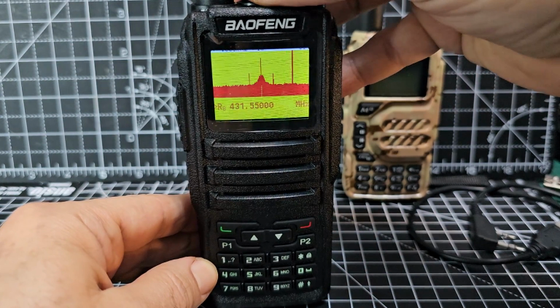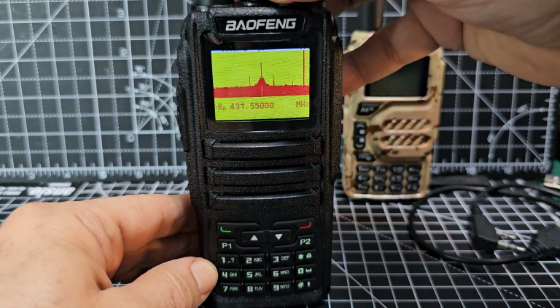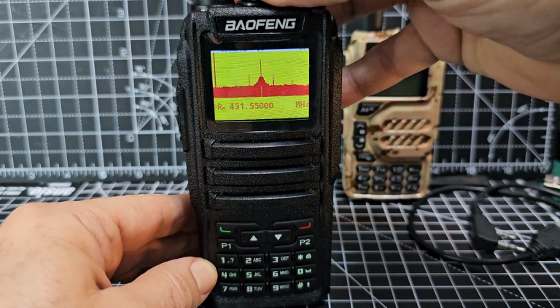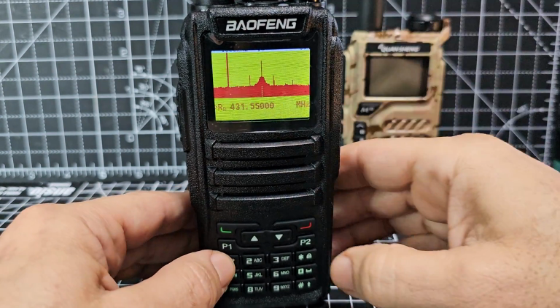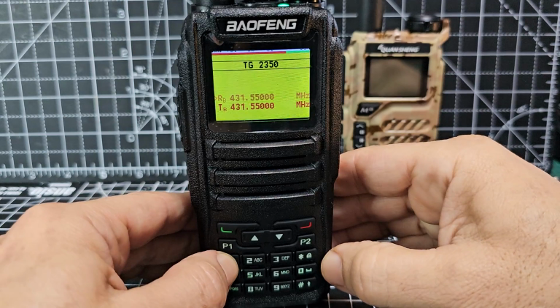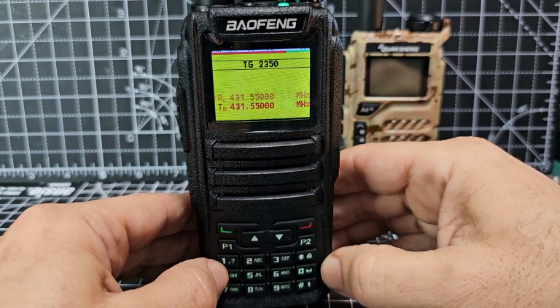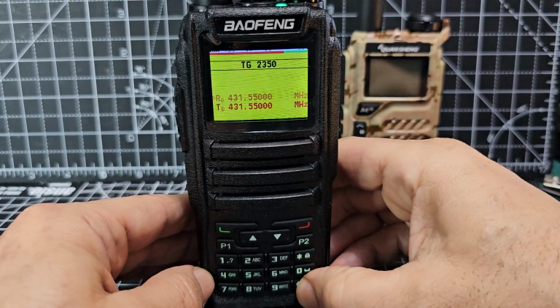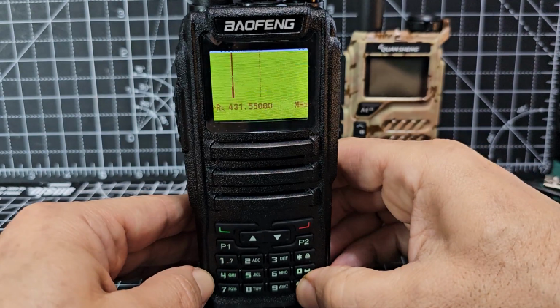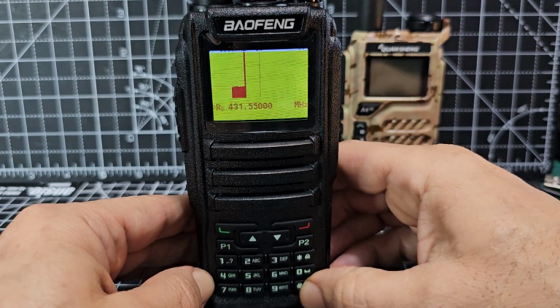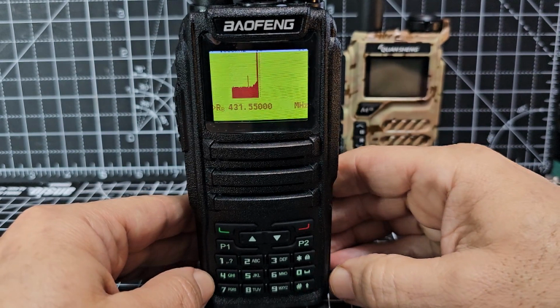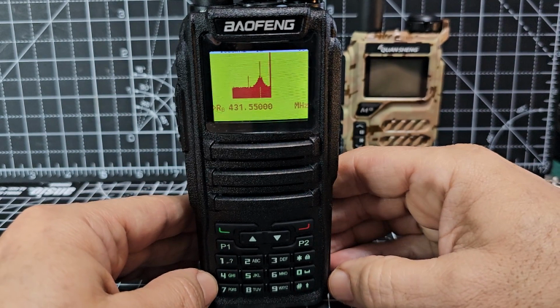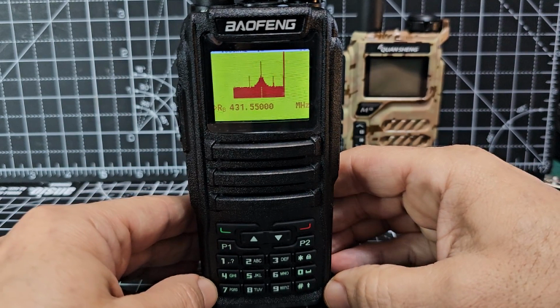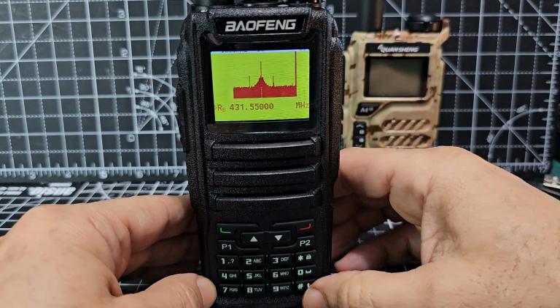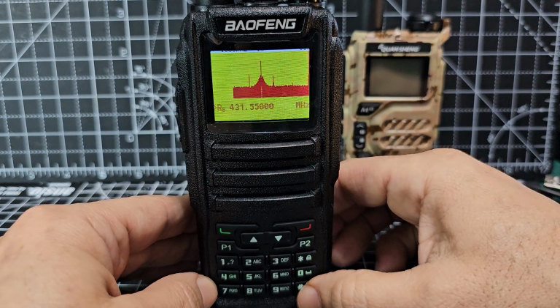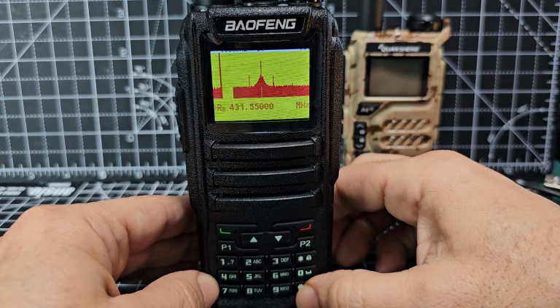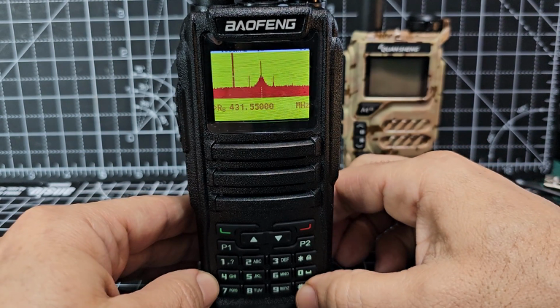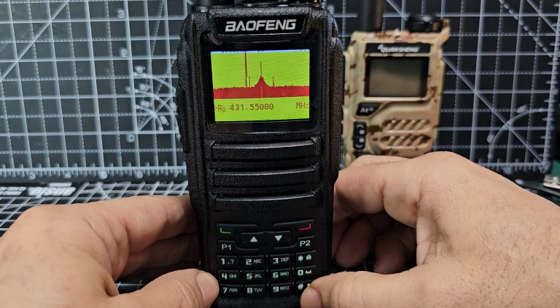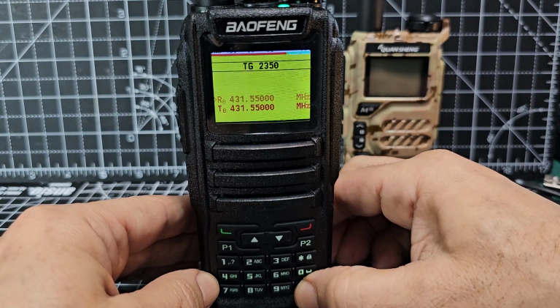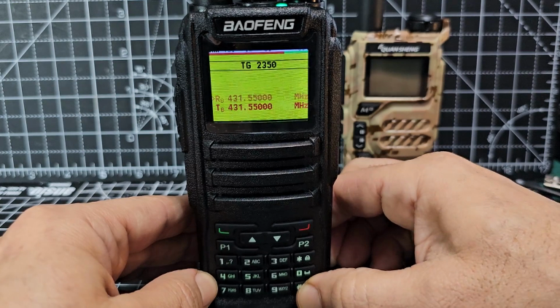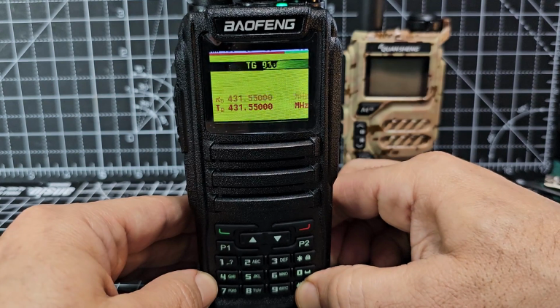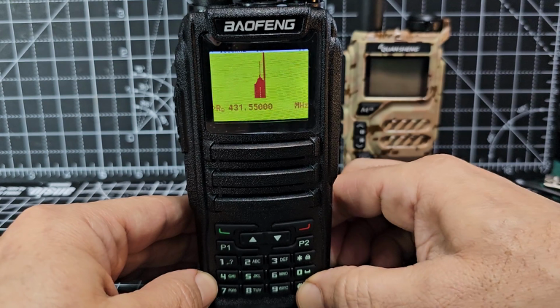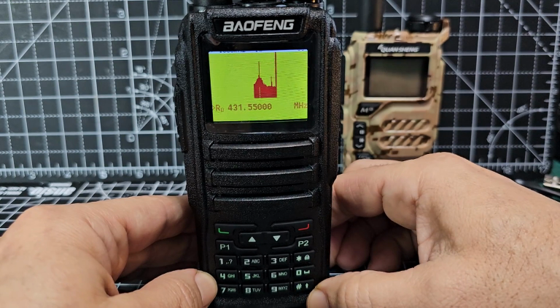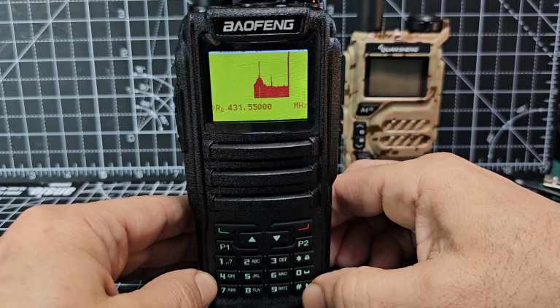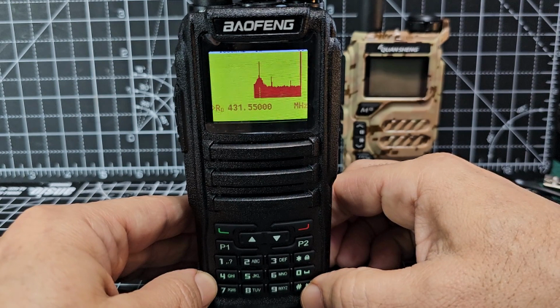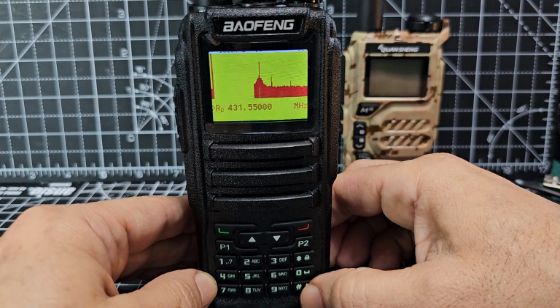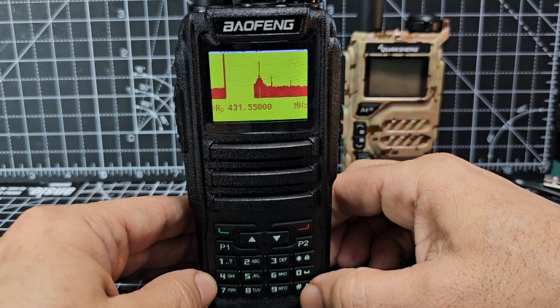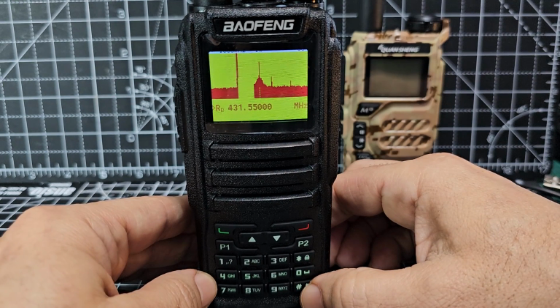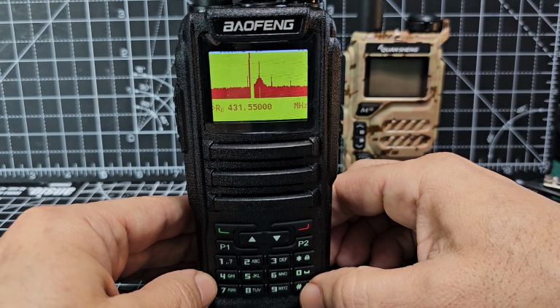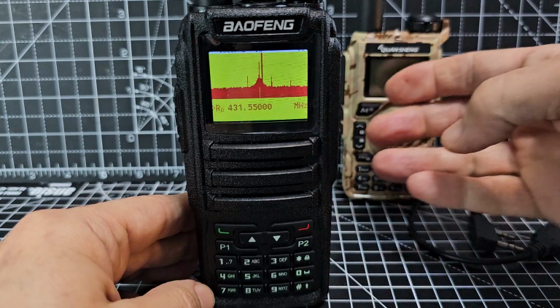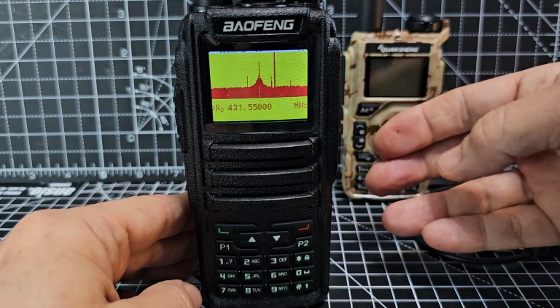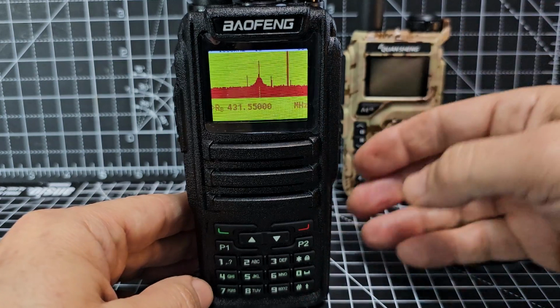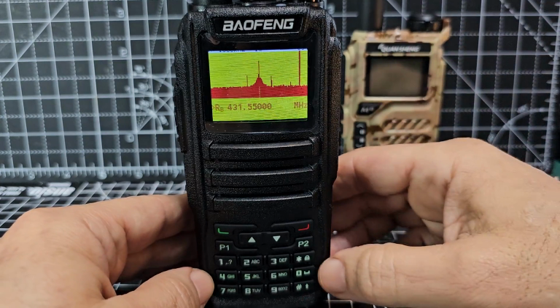I'm just pressing everything now to see if it does that. I wonder if we turn the middle key, if it covers a wider band area. I love it, it looks great. And we could be picking up our local hotspot.